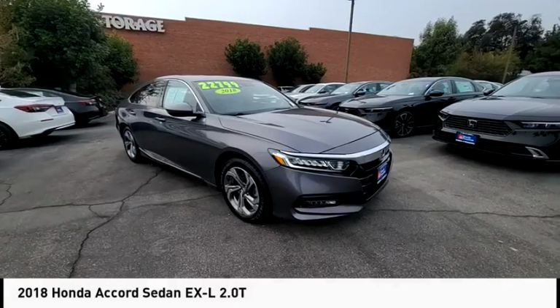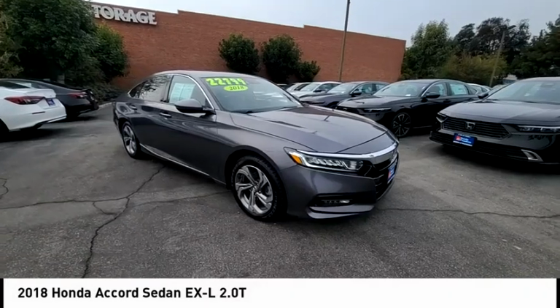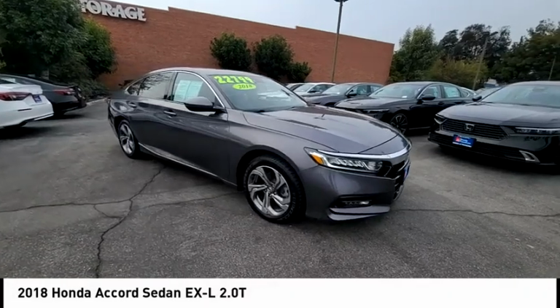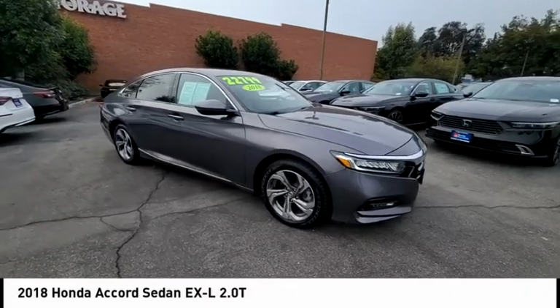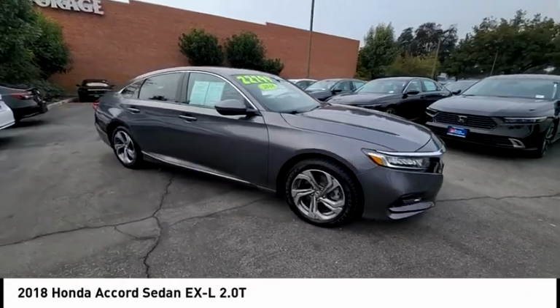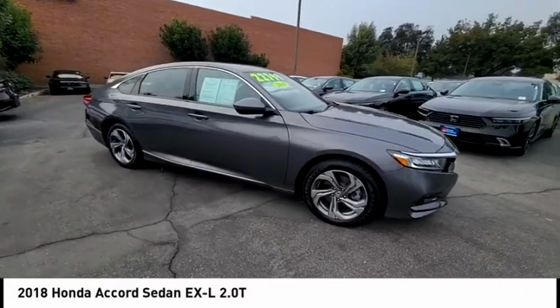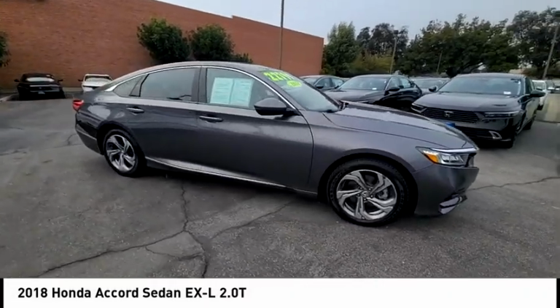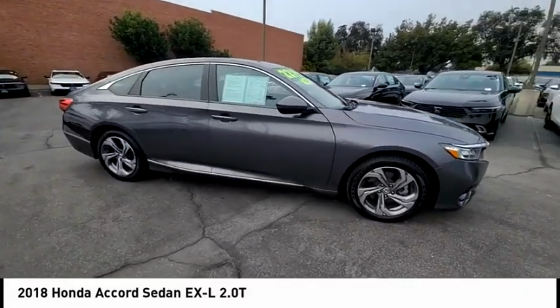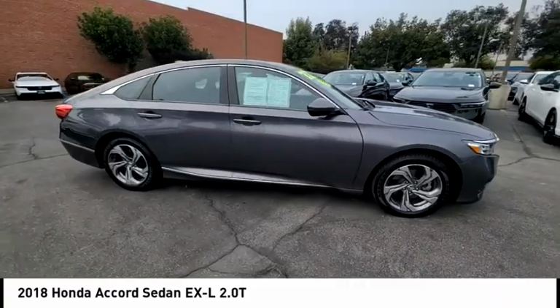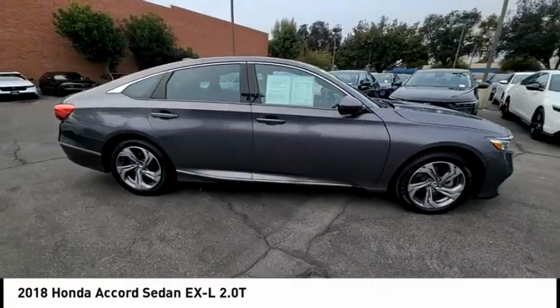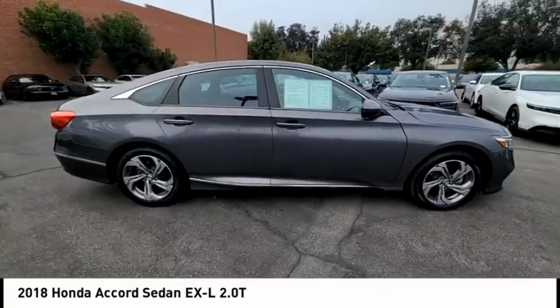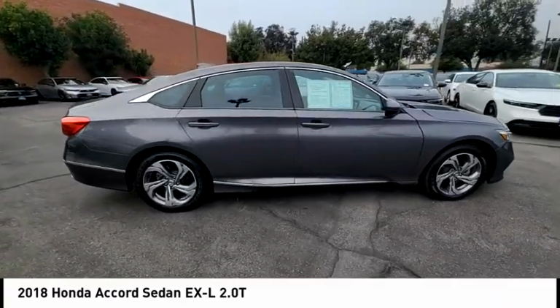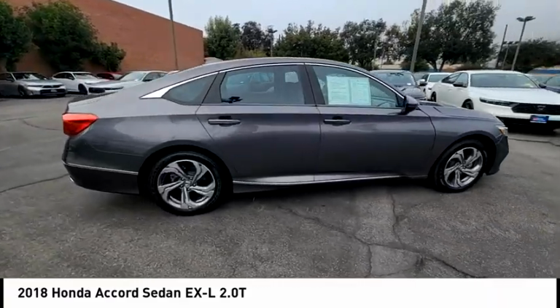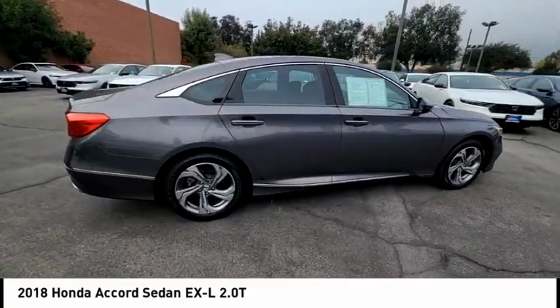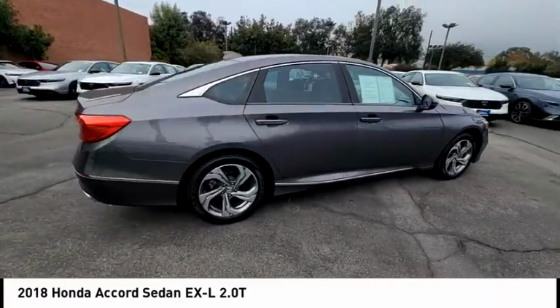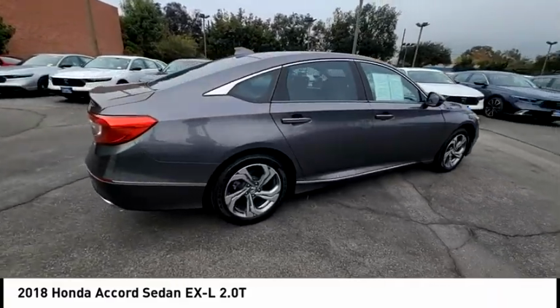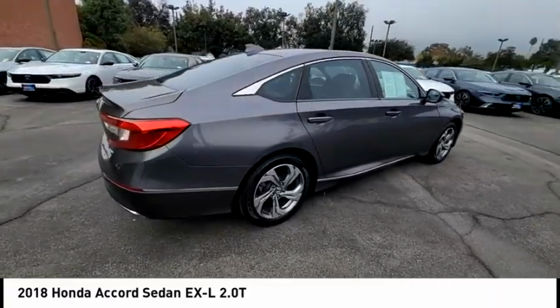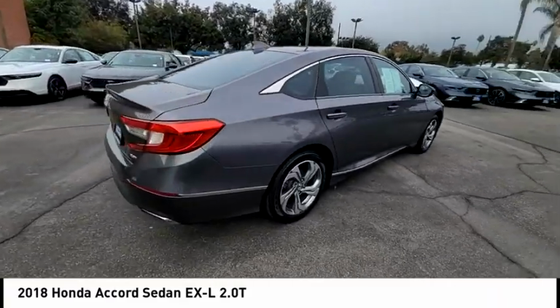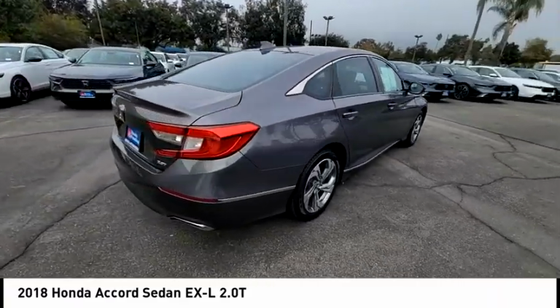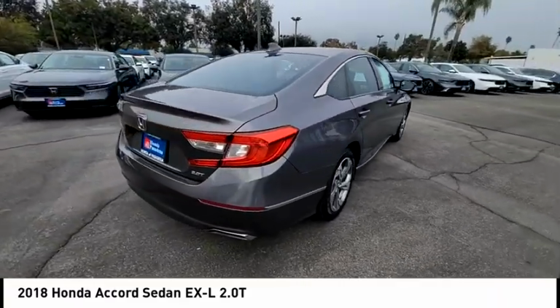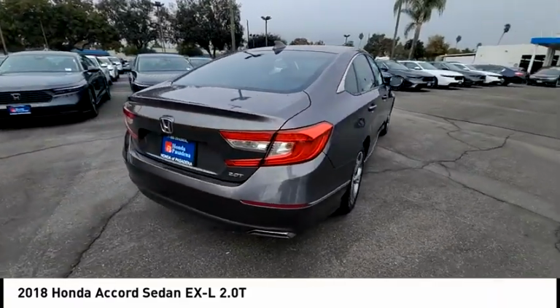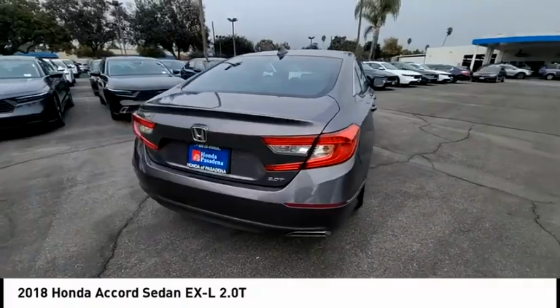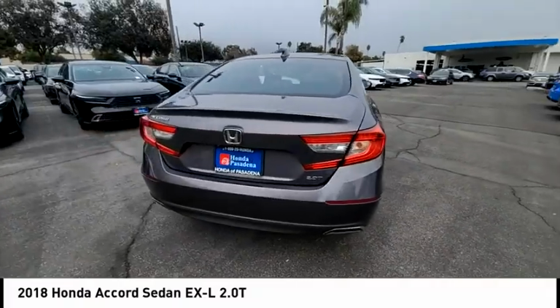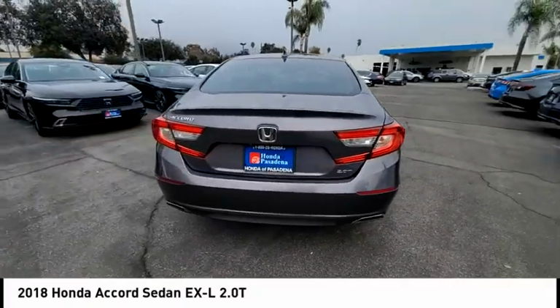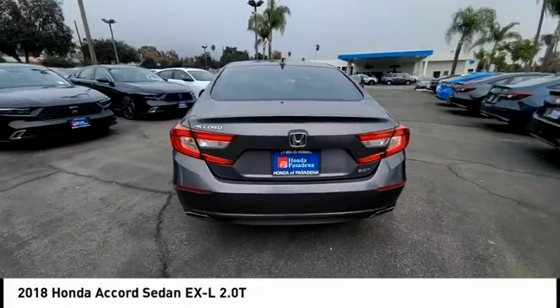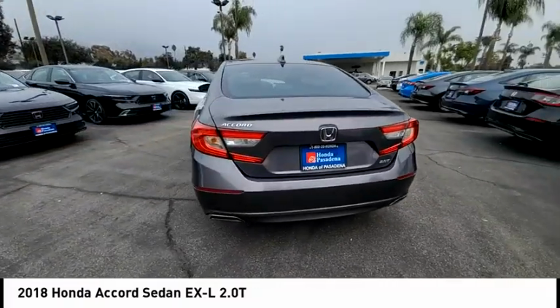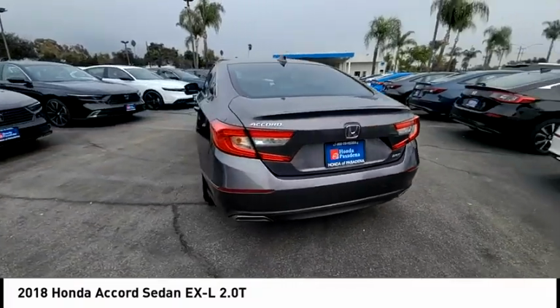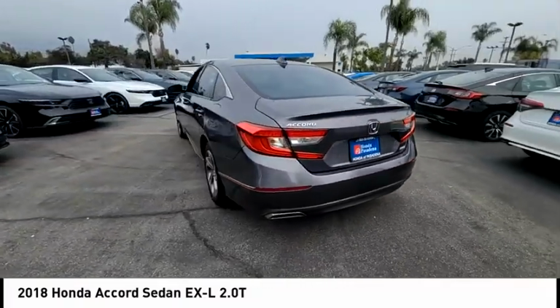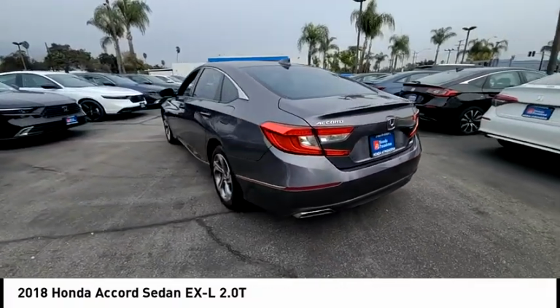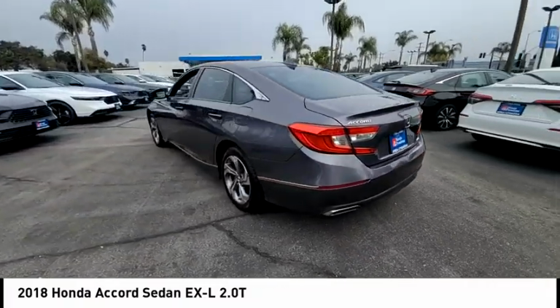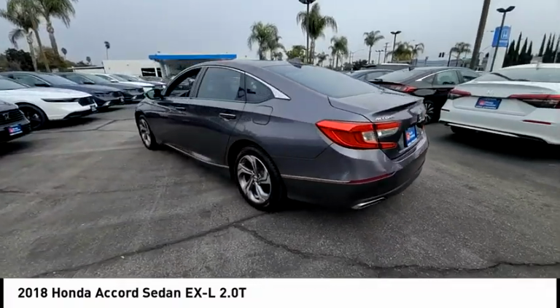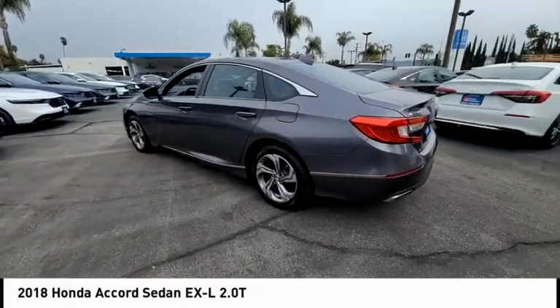Make a great choice today with the 2018 Accord. Ingeniously simple, yet overflowing with luxury and technological creativity. All that and more in the Accord.